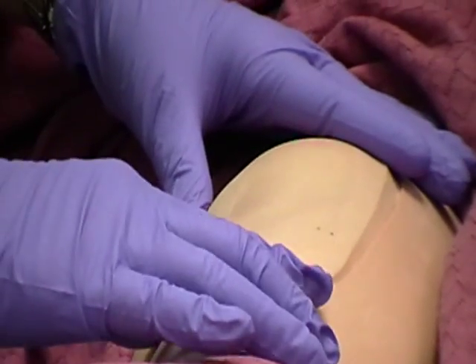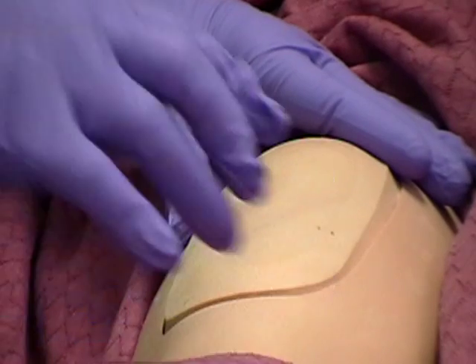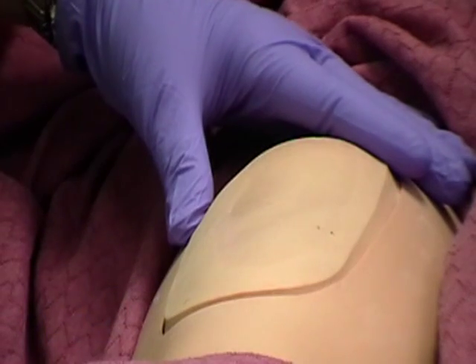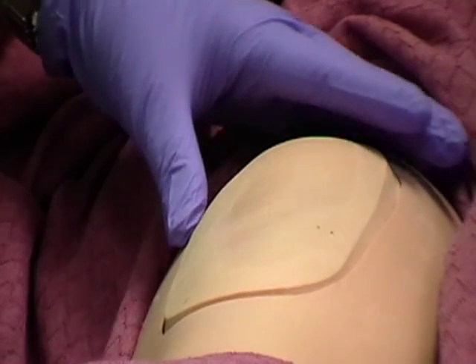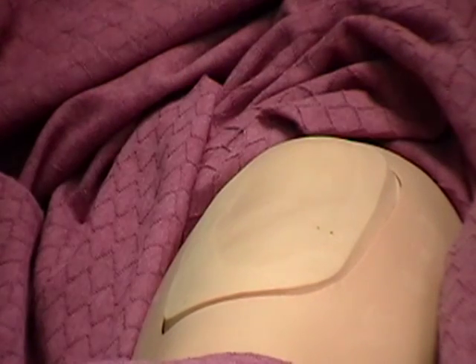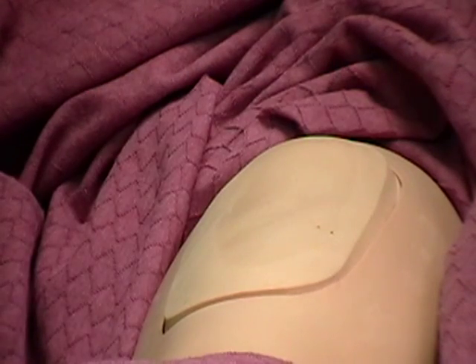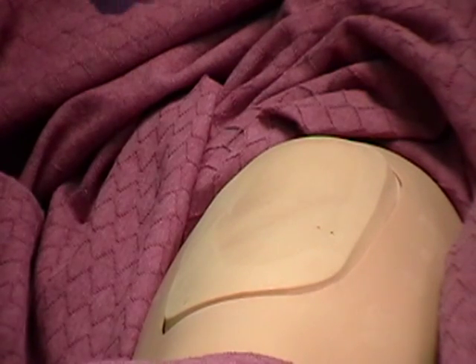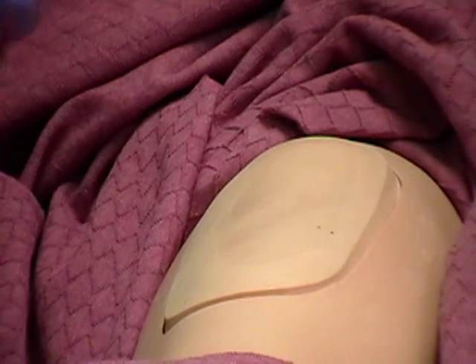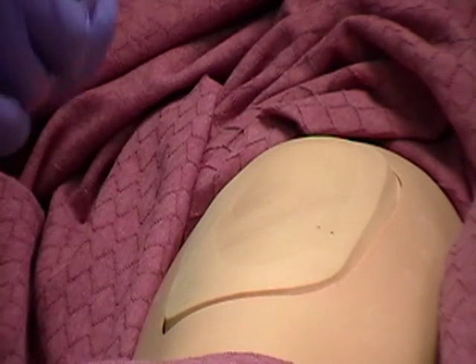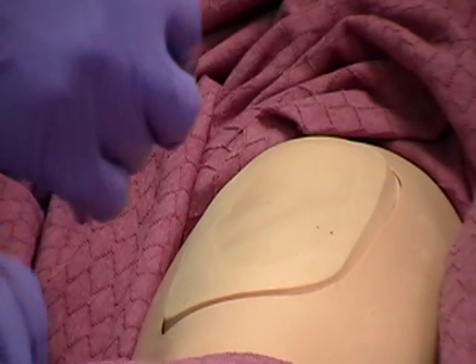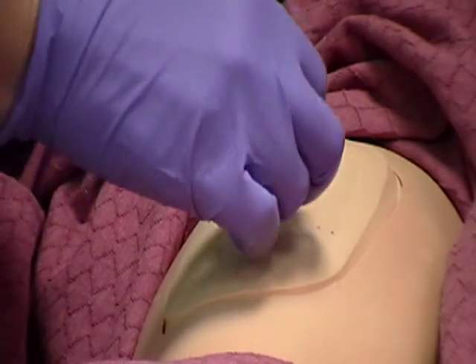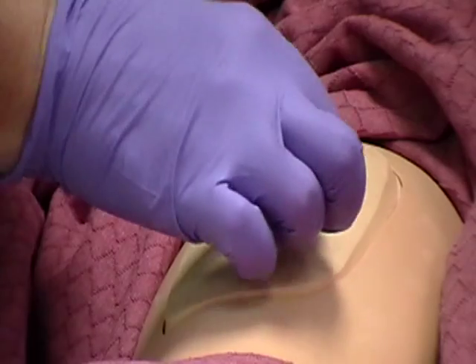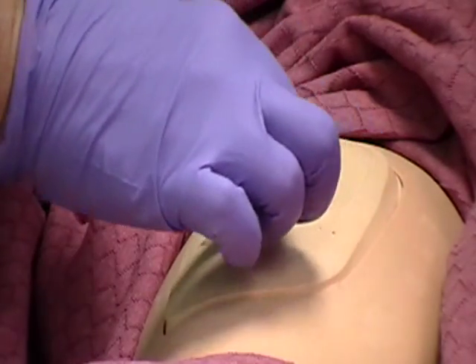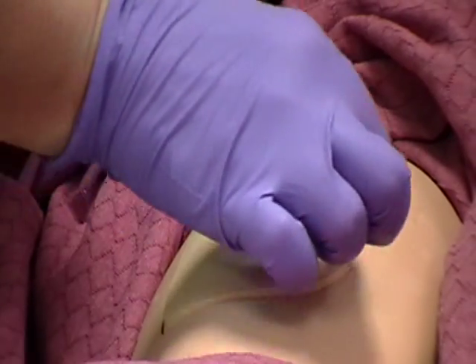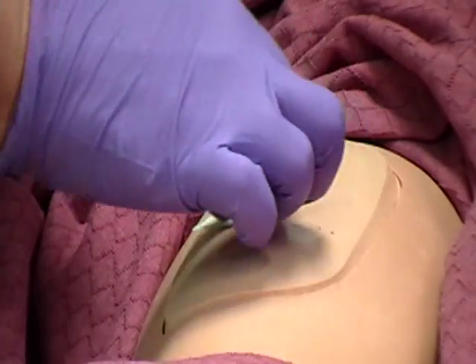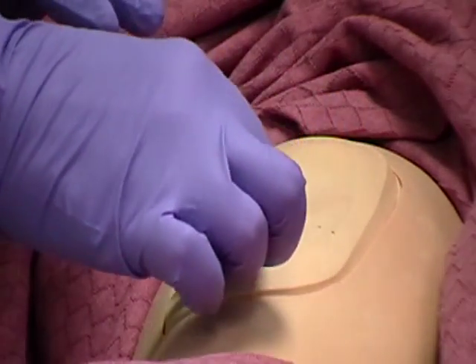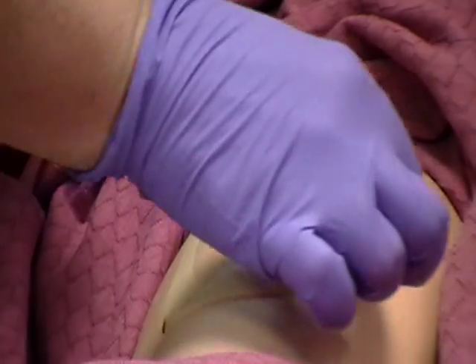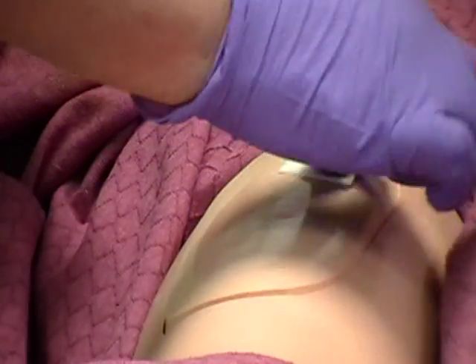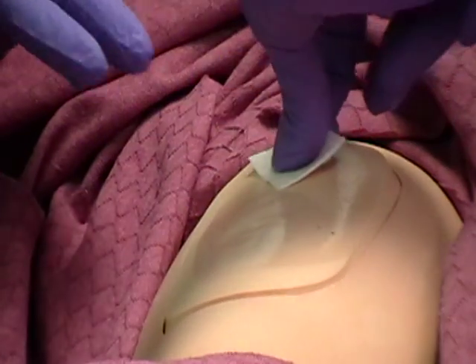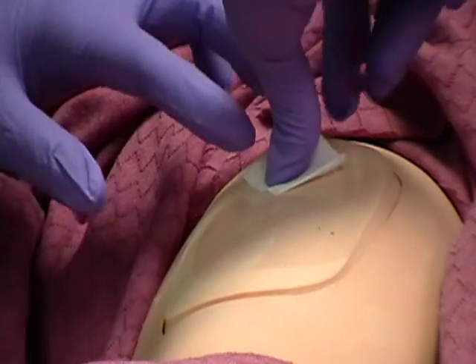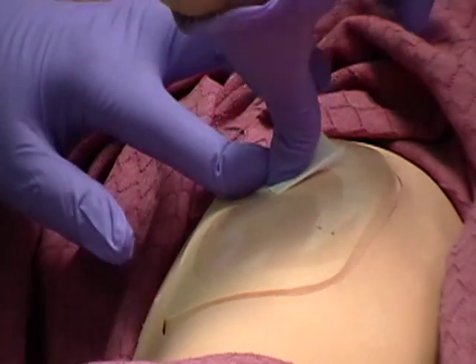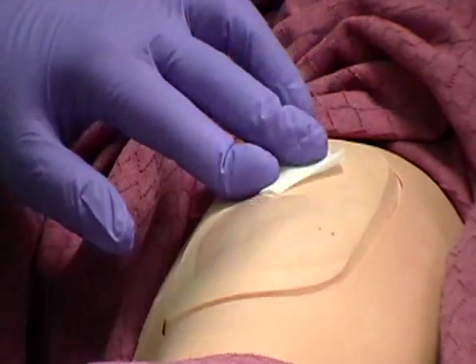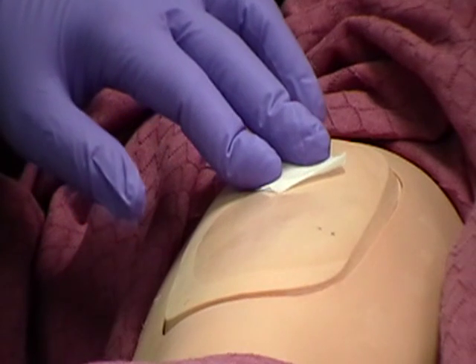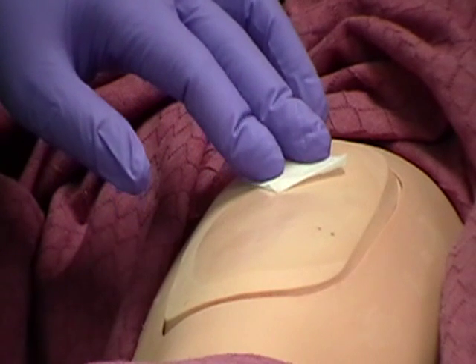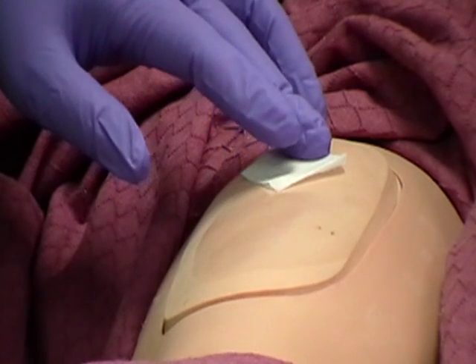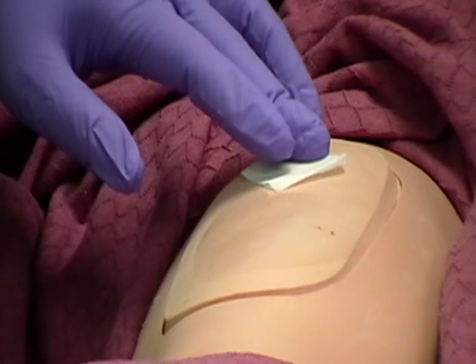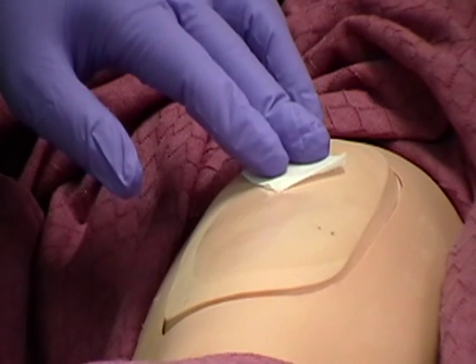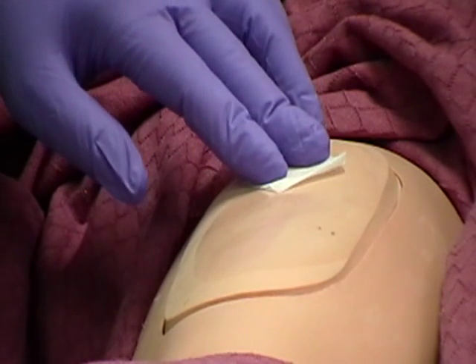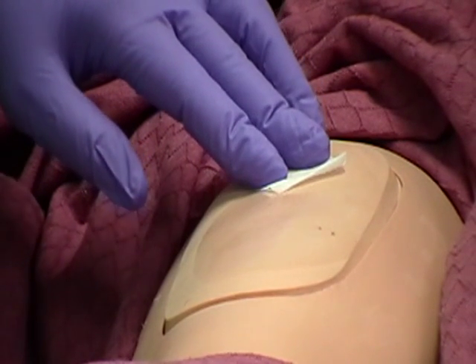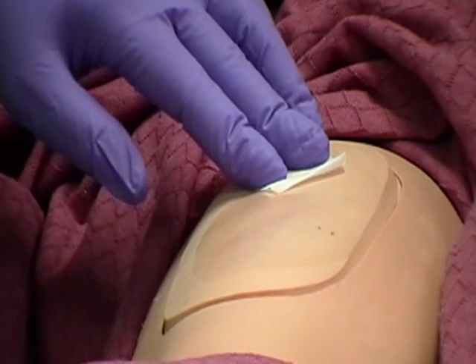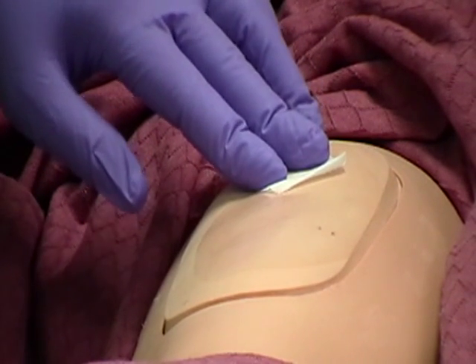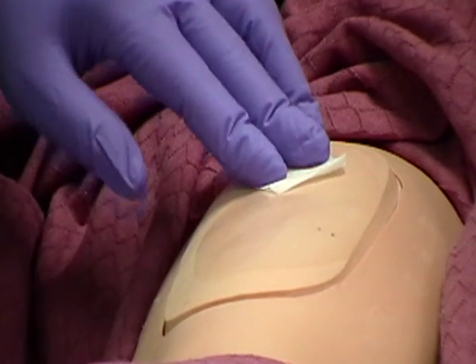Cleanse the site with an antiseptic swab. Apply the swab at the center of the site and rotate outward in a circular motion for about 2 inches. You may leave the swab next to the cleaned area with one end pointed to the planned site of injection.